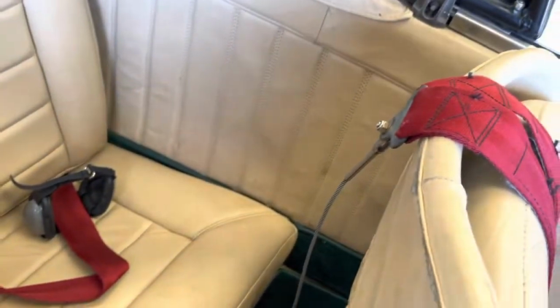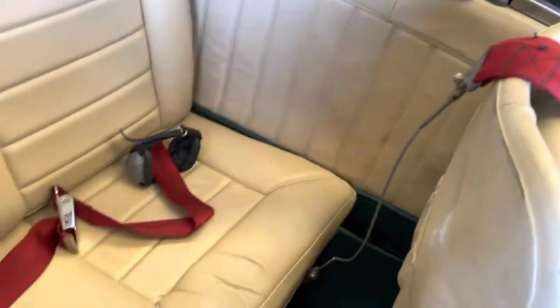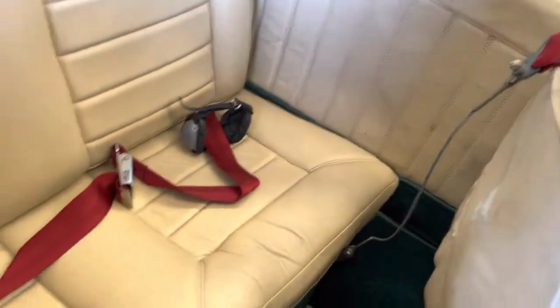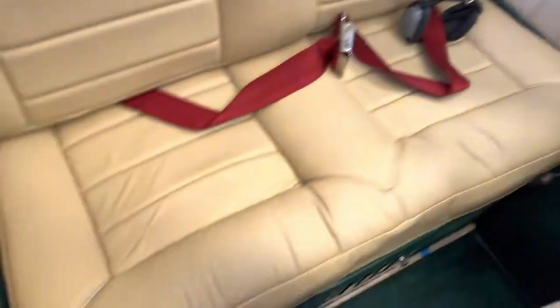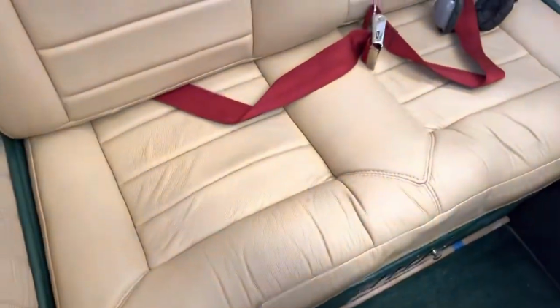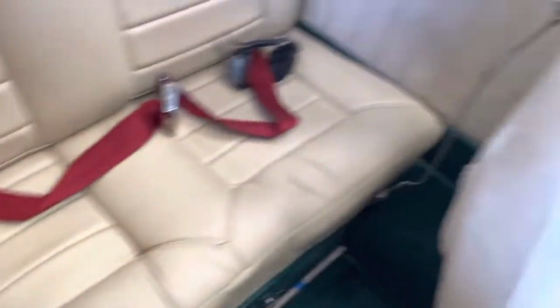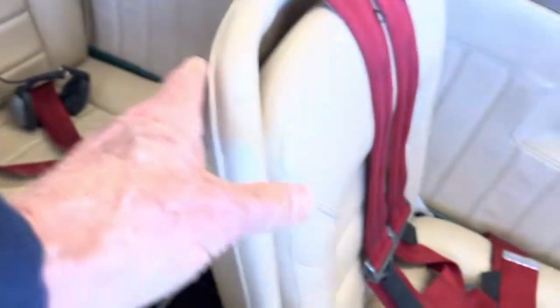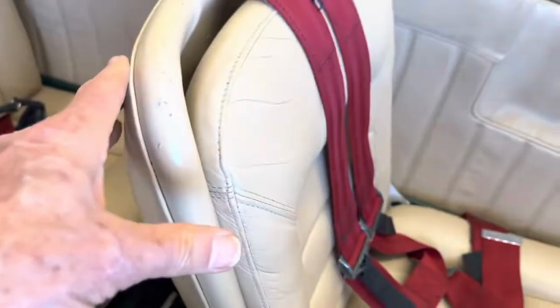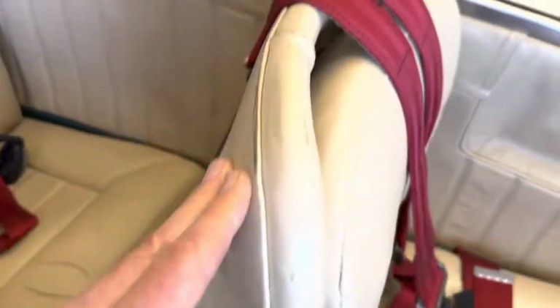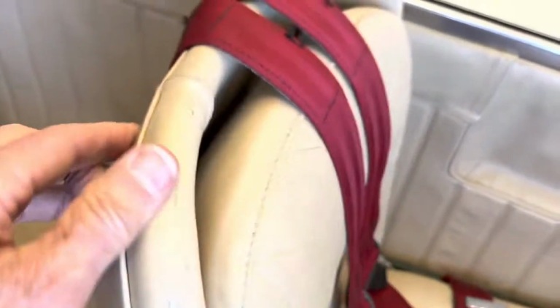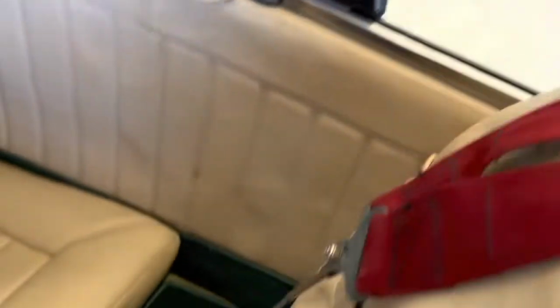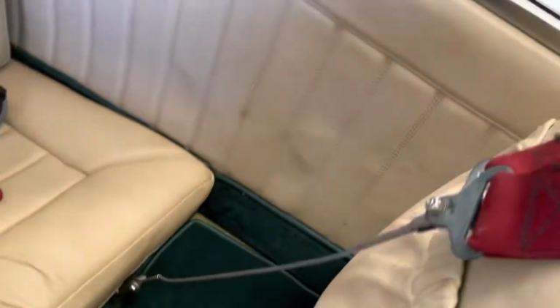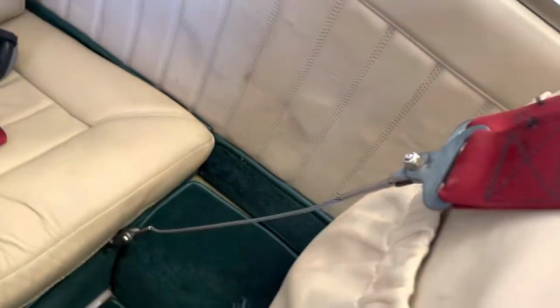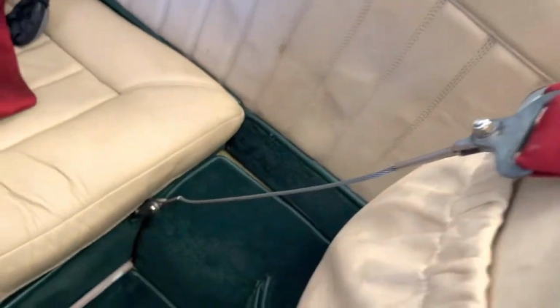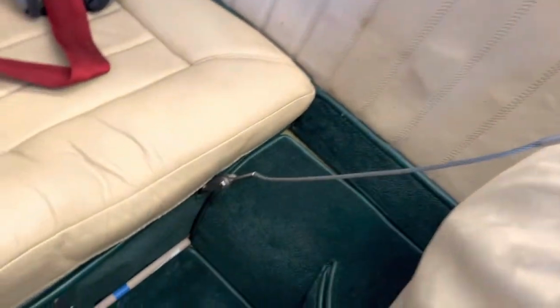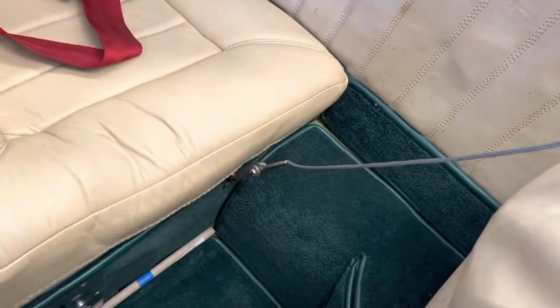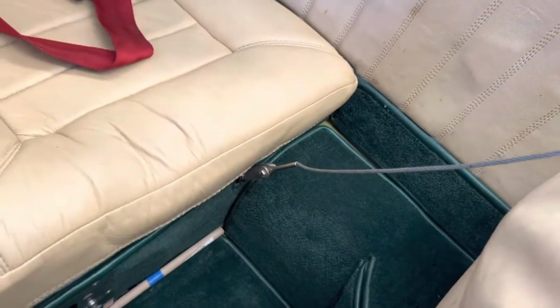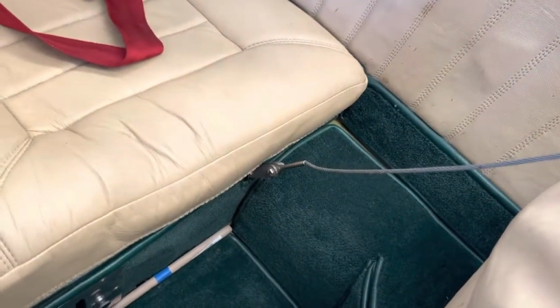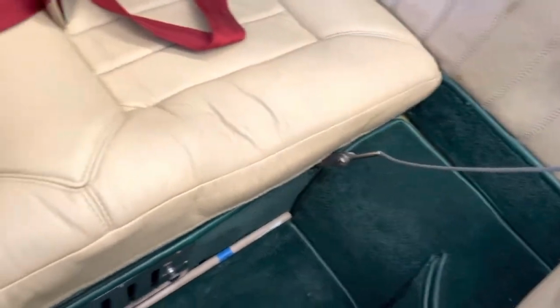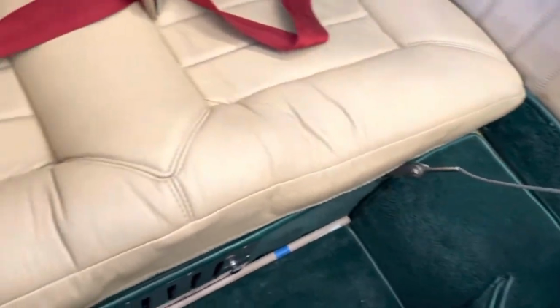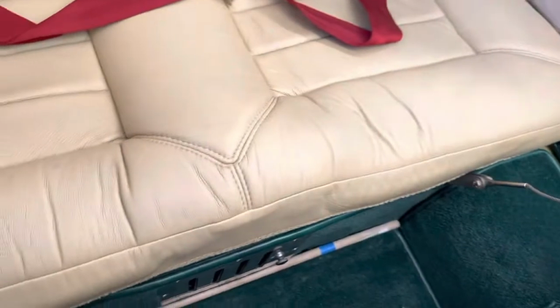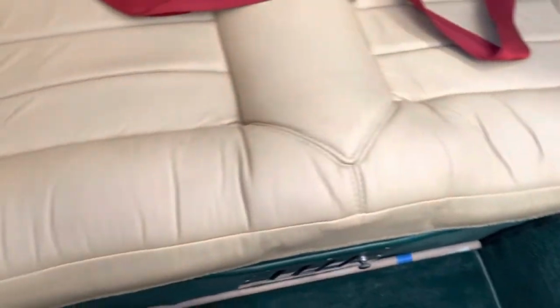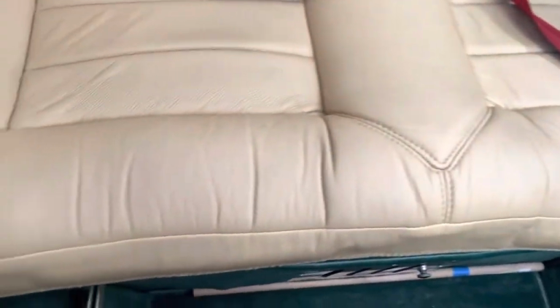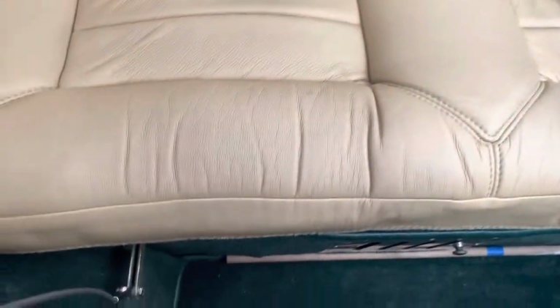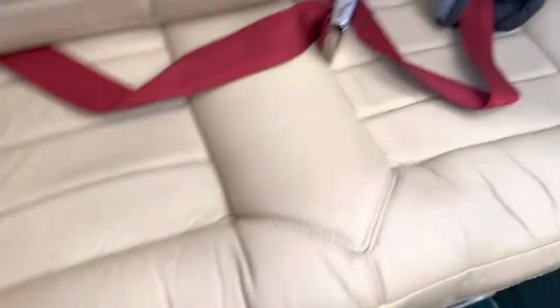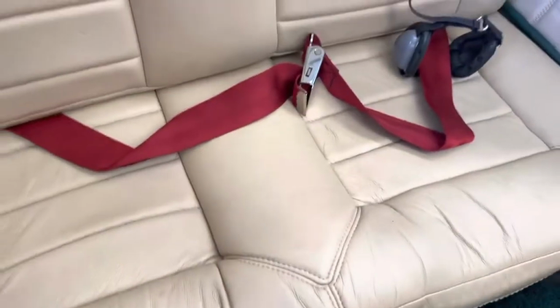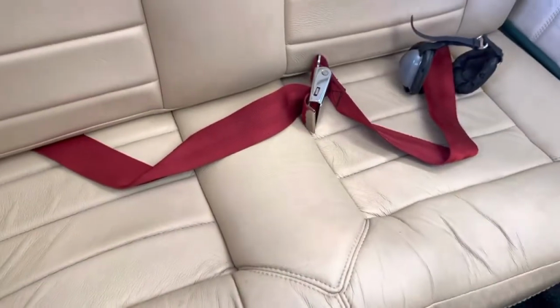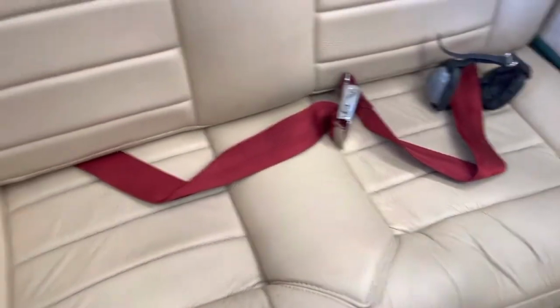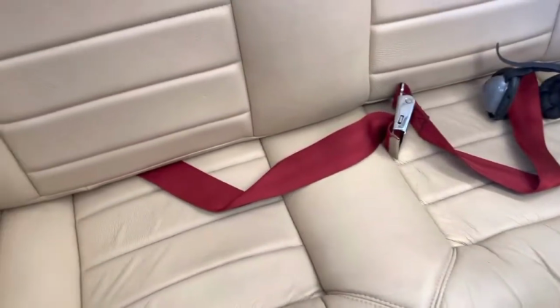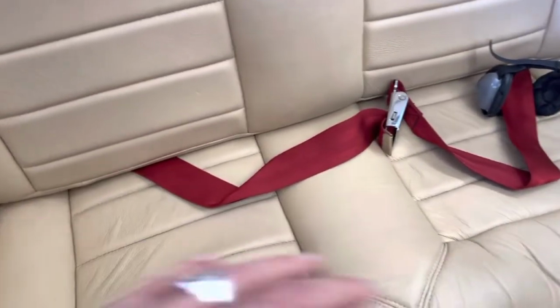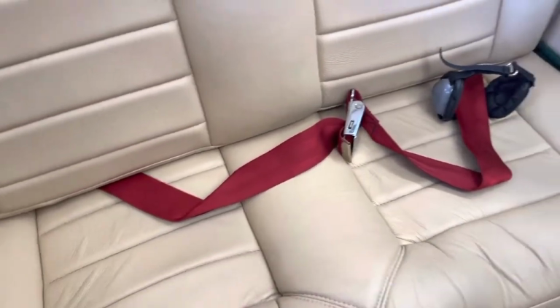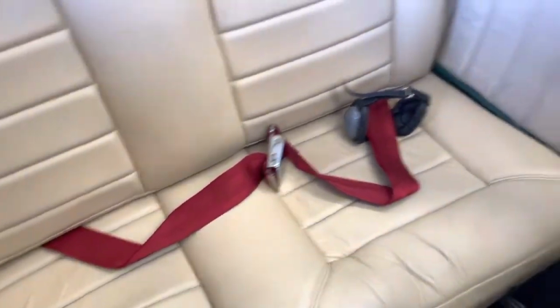And then this was mentioning the shoulder harnesses for the front seat — they're down there, not really in the way of the person sitting on one side with their knees to the right.